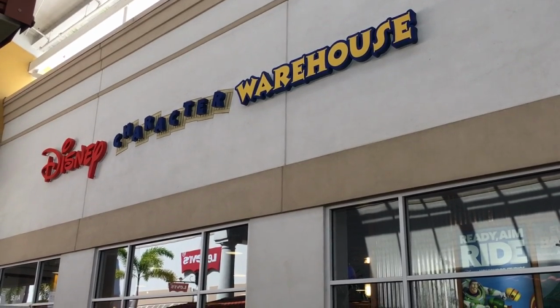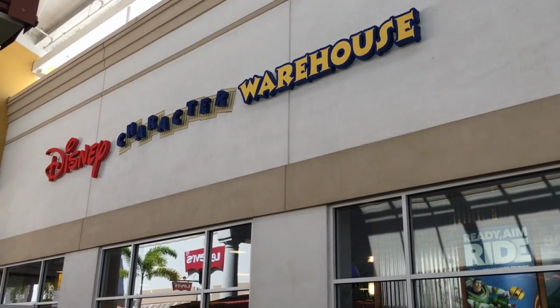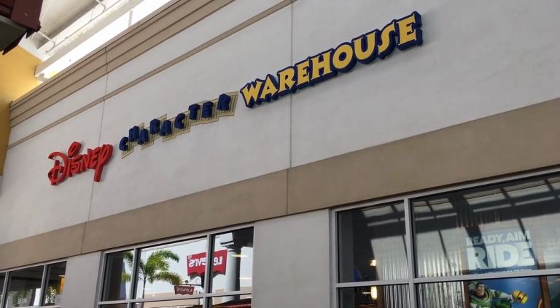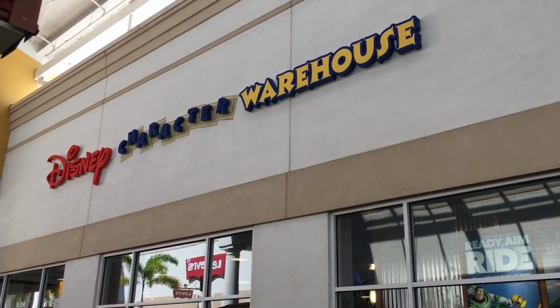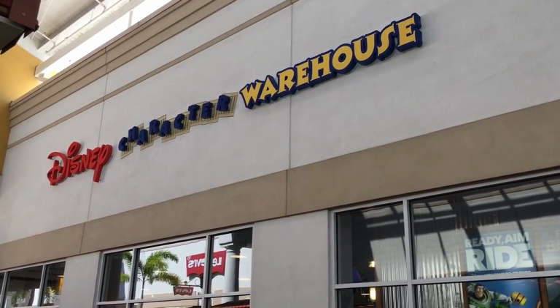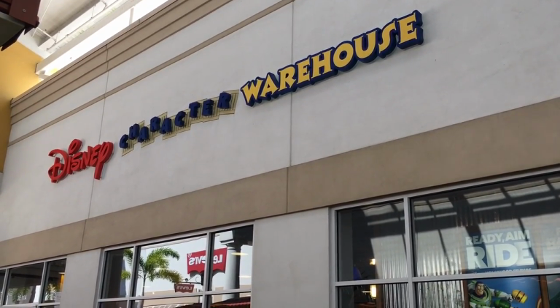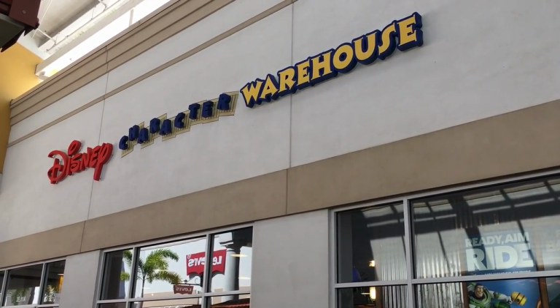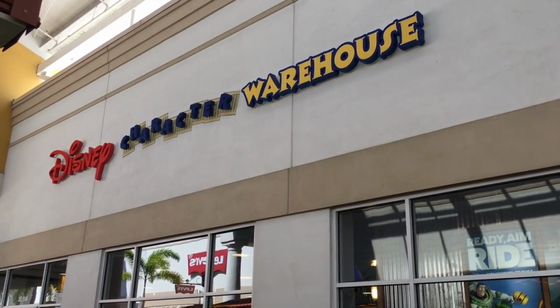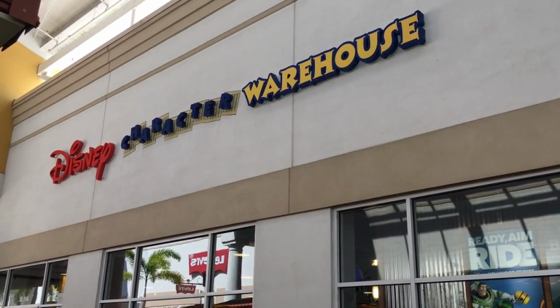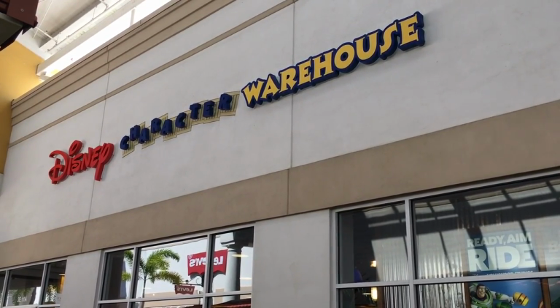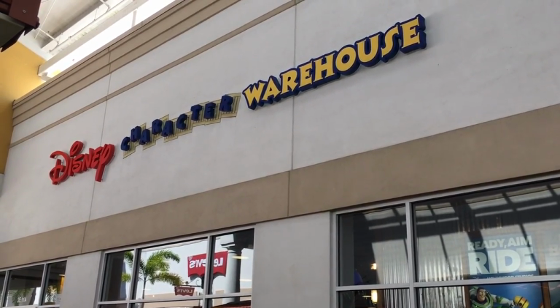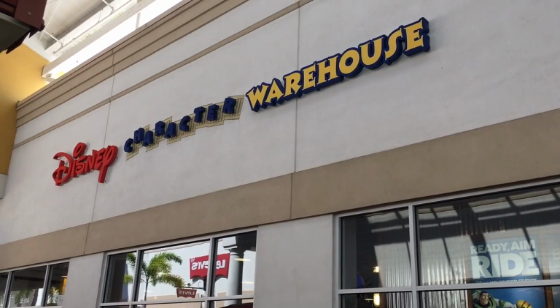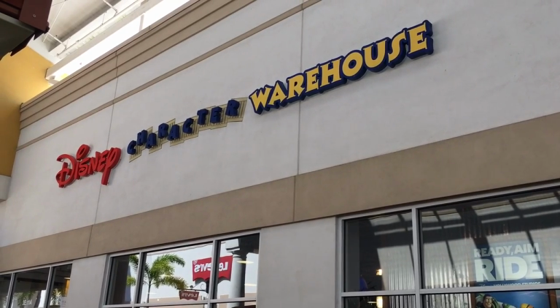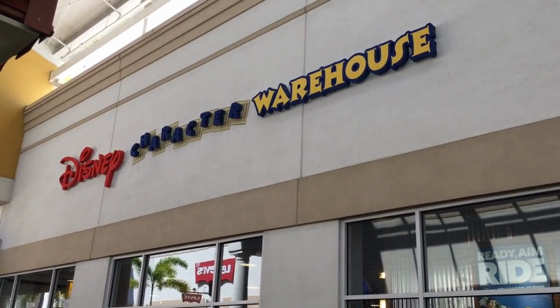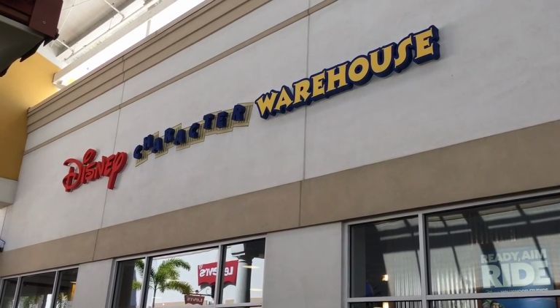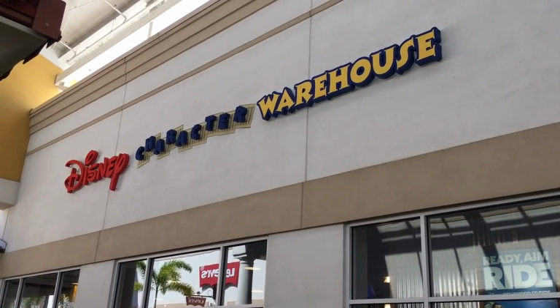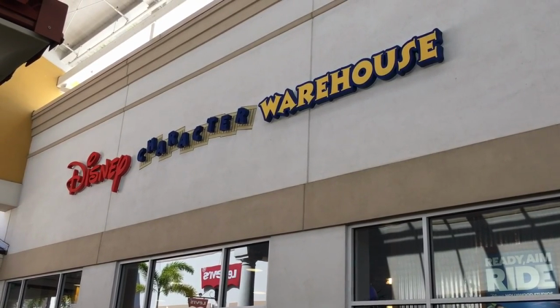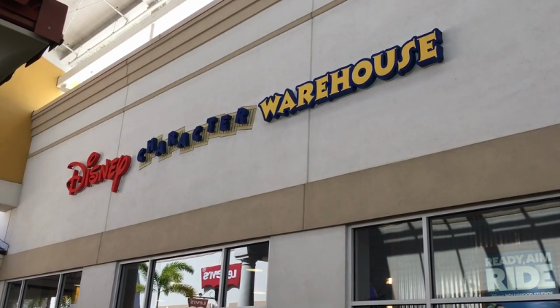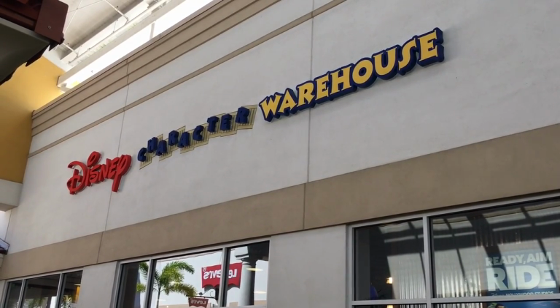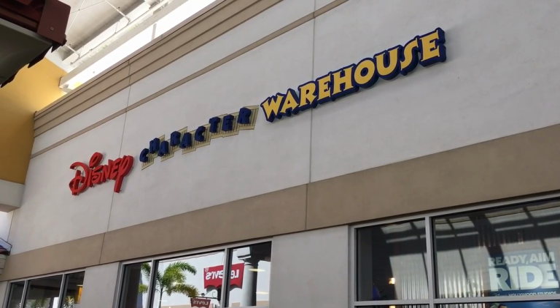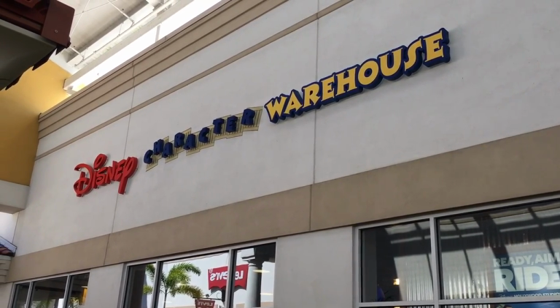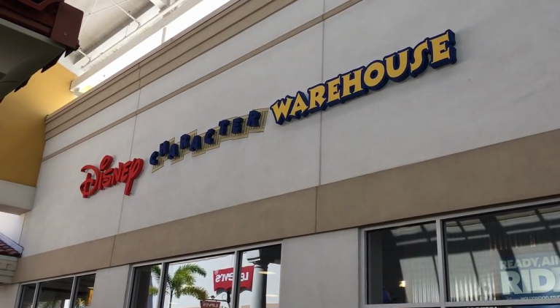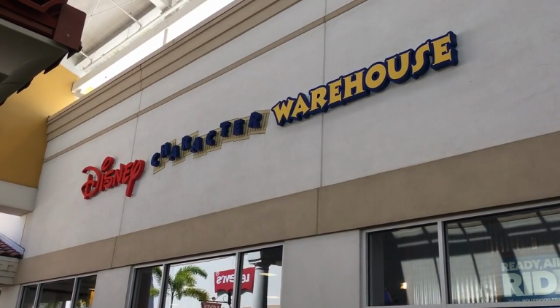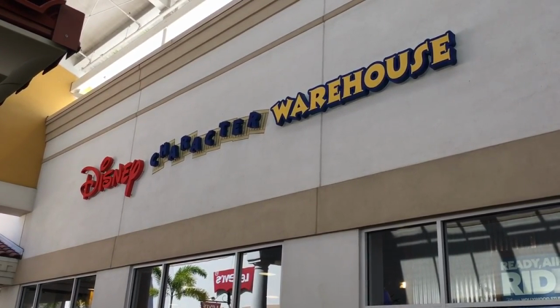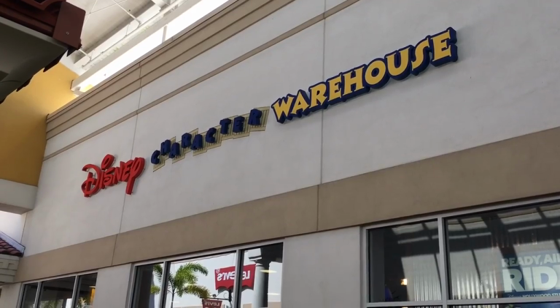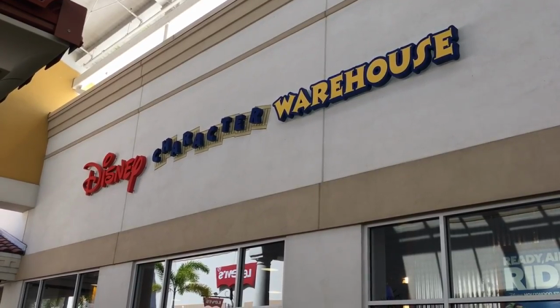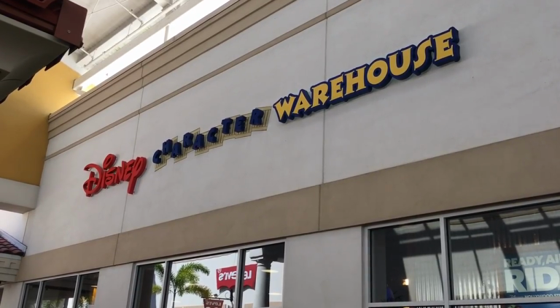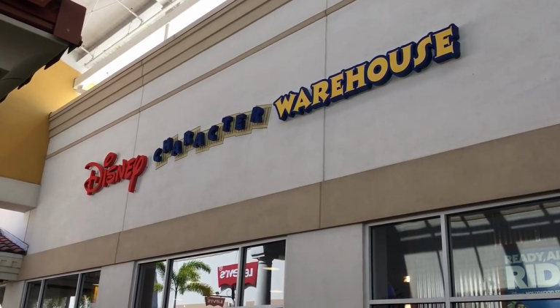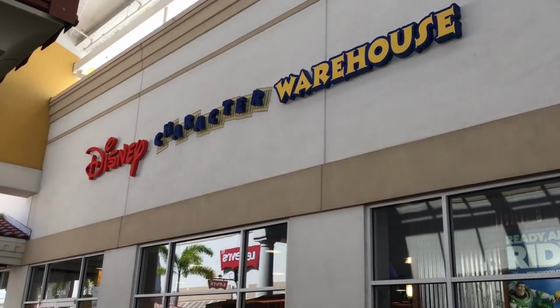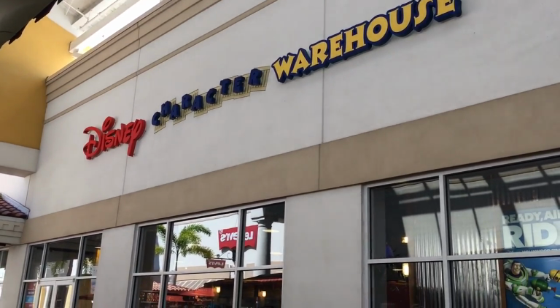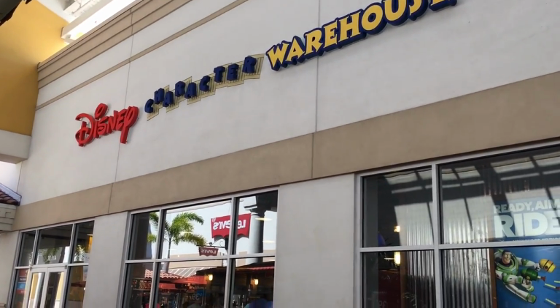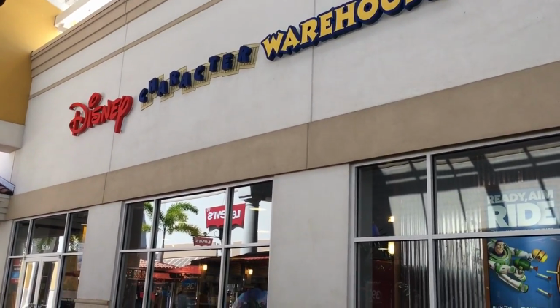Hey guys, this is Jenna with Resort TV1 and today we are at the International Outlet Mall and we're going to check out the Disney Character Warehouse. I hope you enjoy the video.